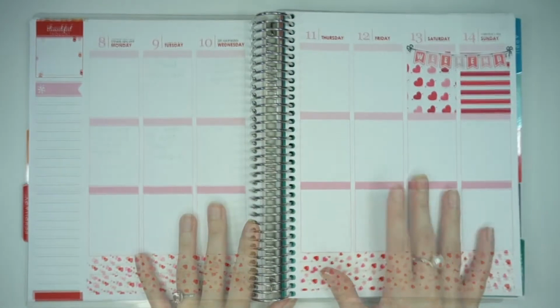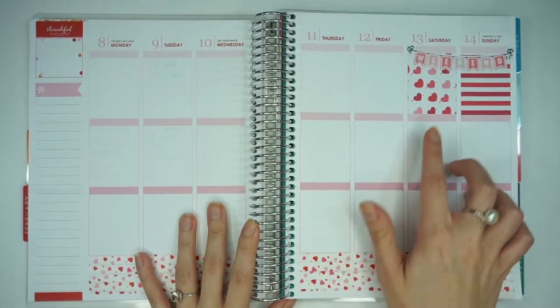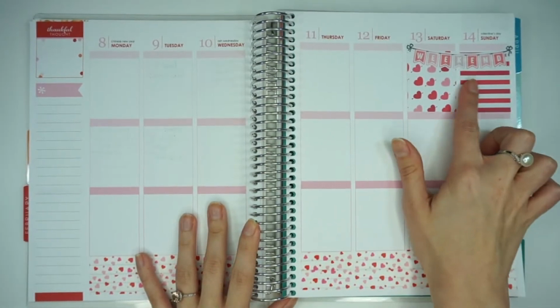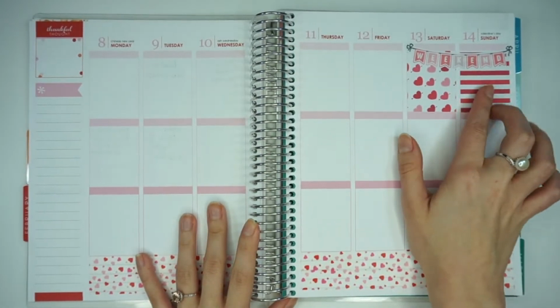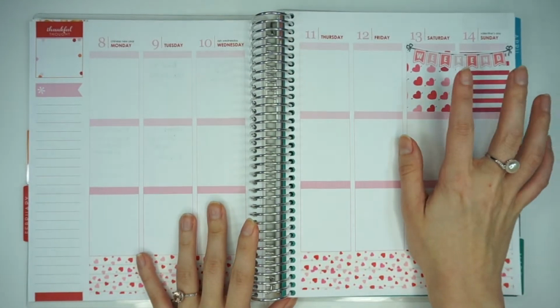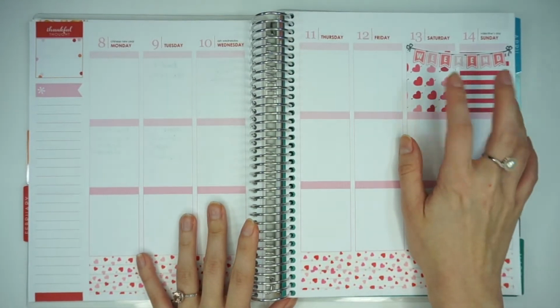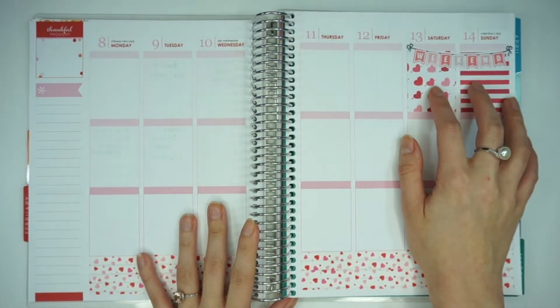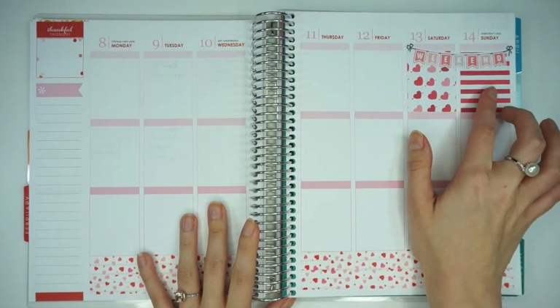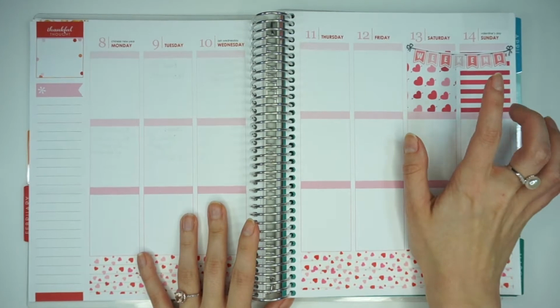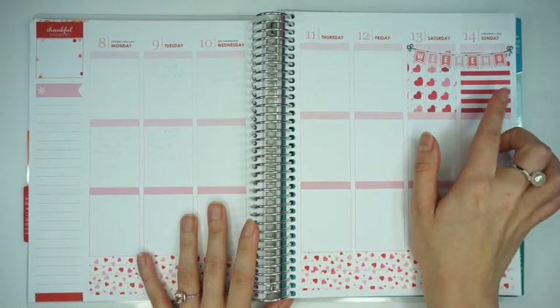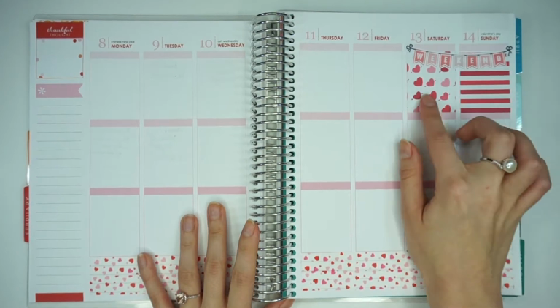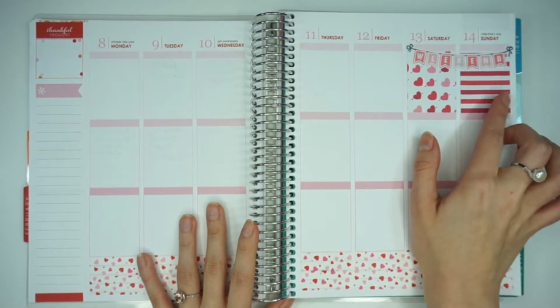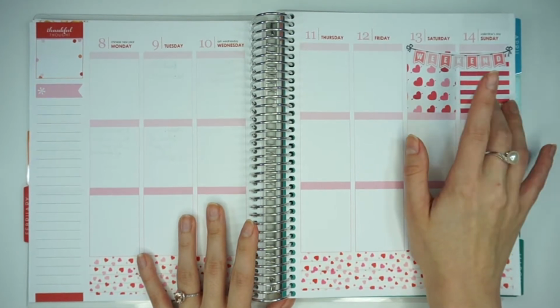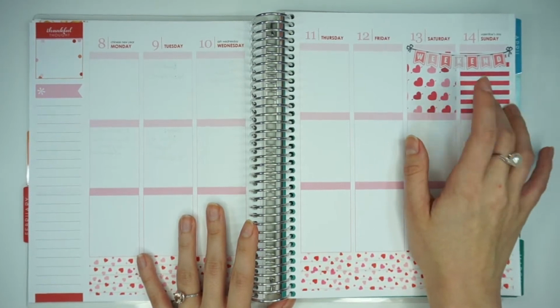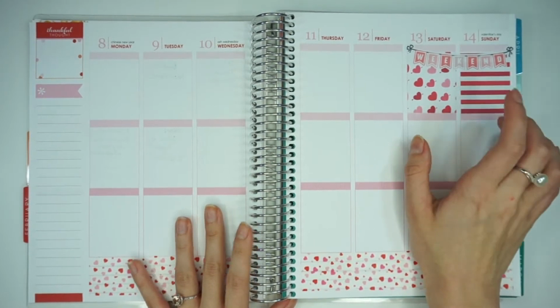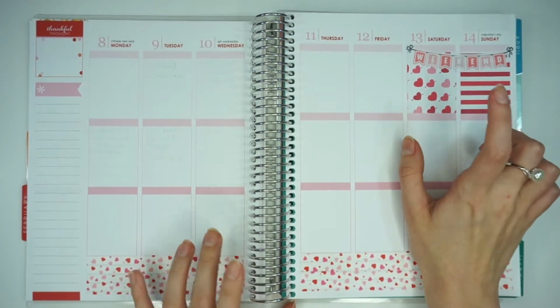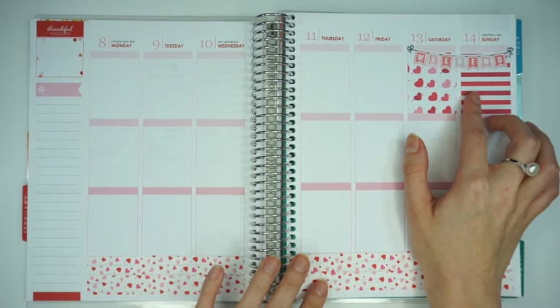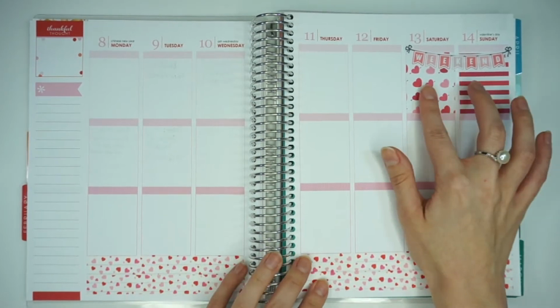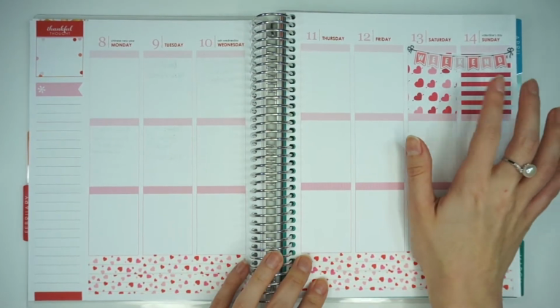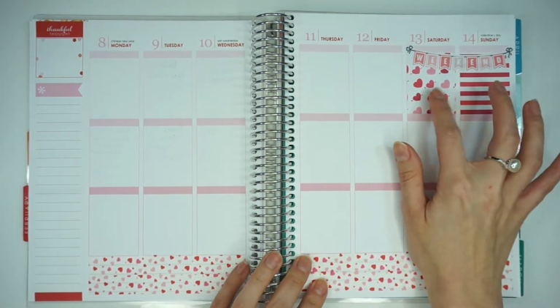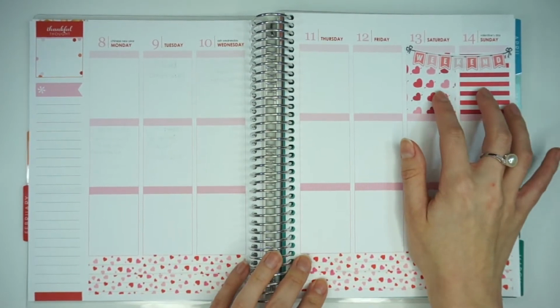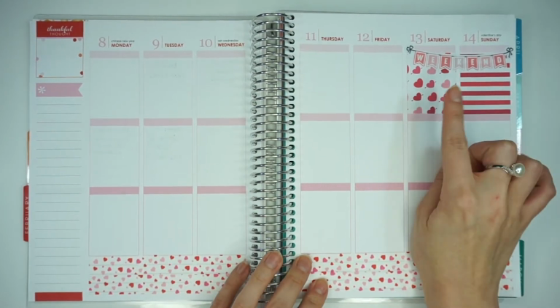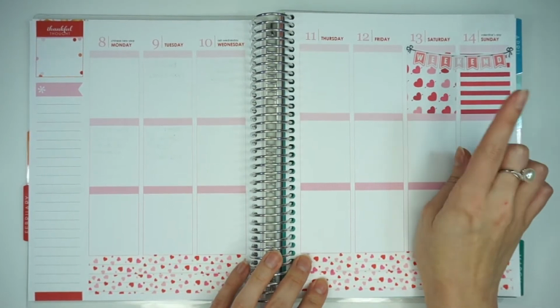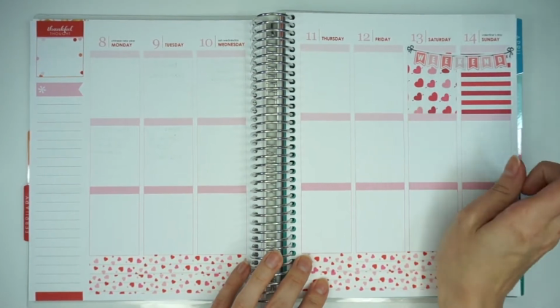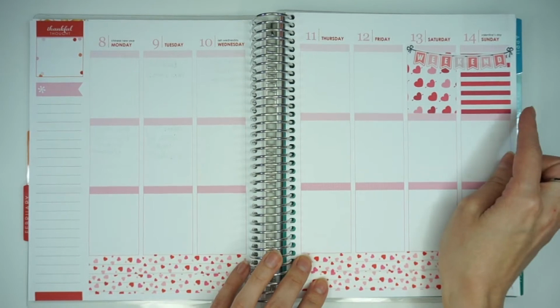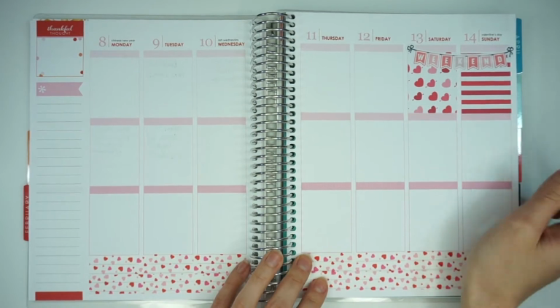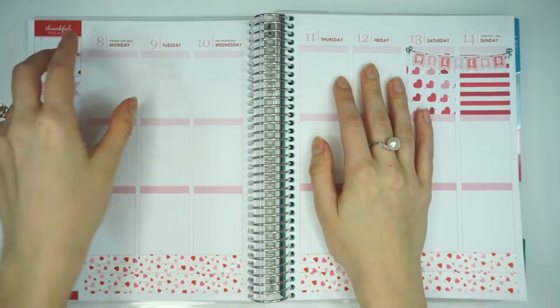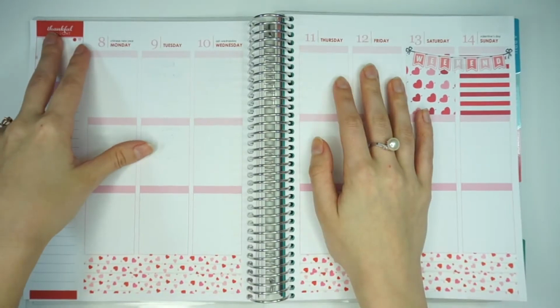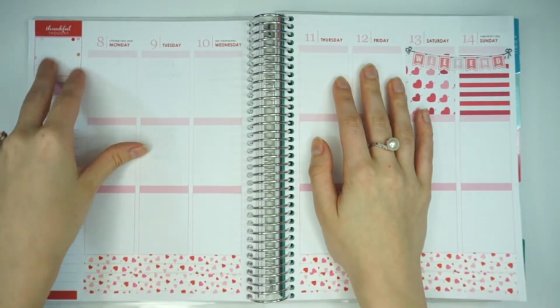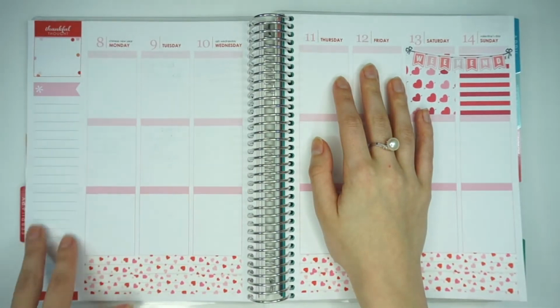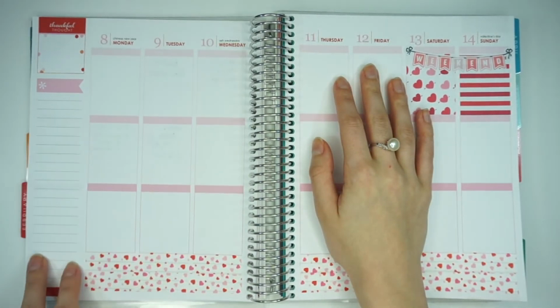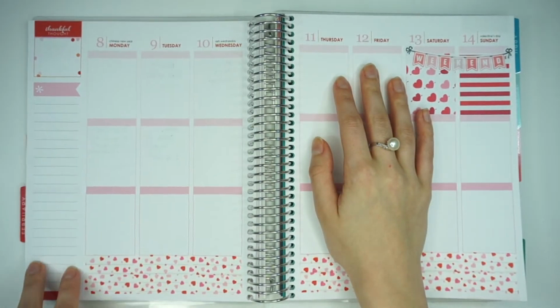Alright, I have that finished. I actually thought that I had full boxes from the Paperly Boutique, but I did not. So I had to pull these two from a different shop. And now I'm going to go ahead and finish this section.